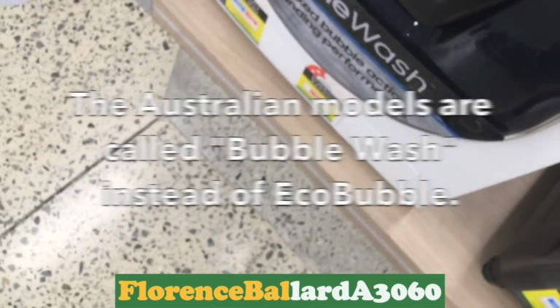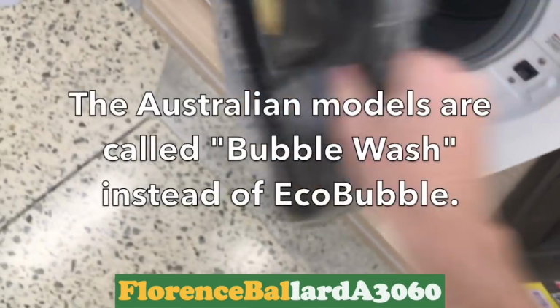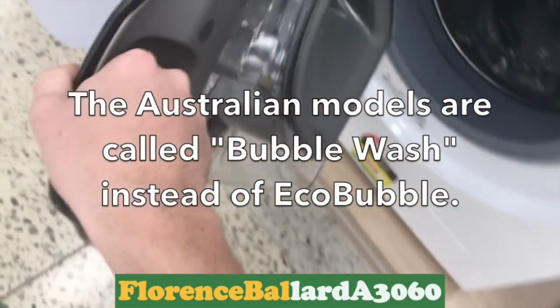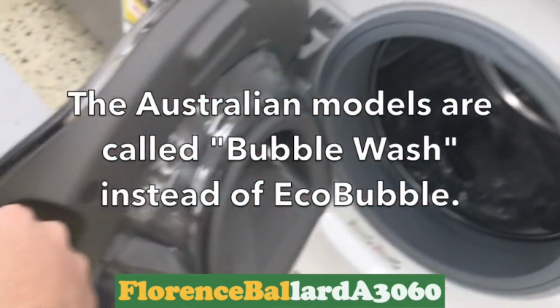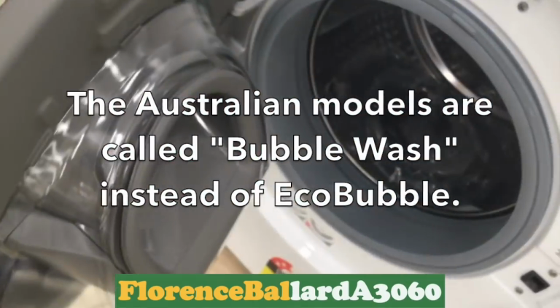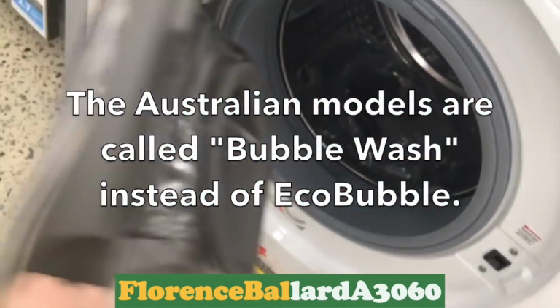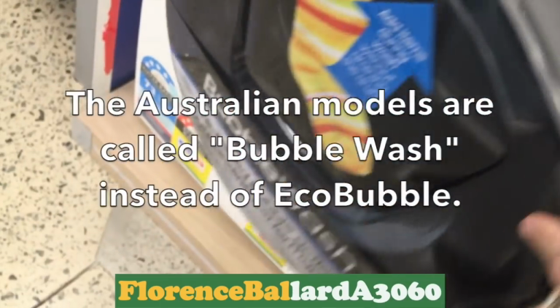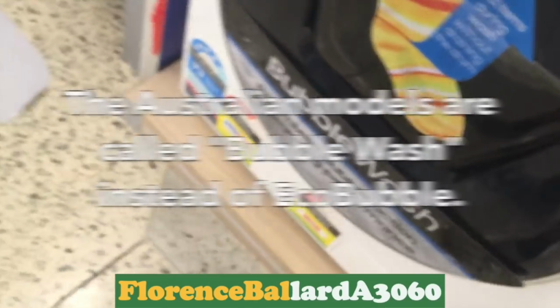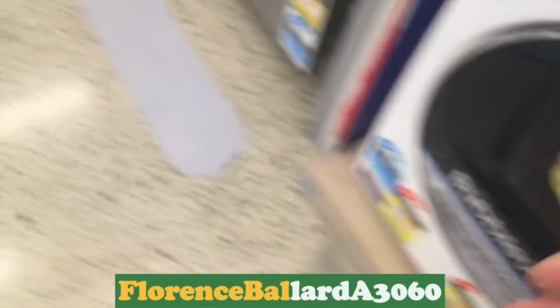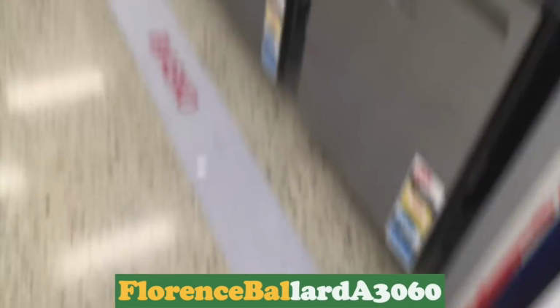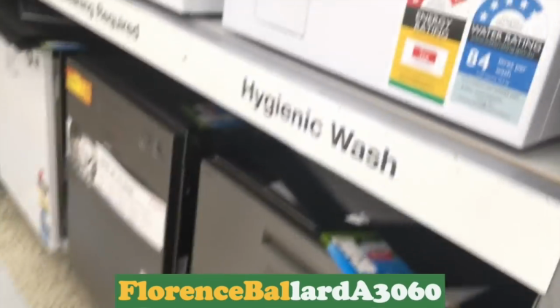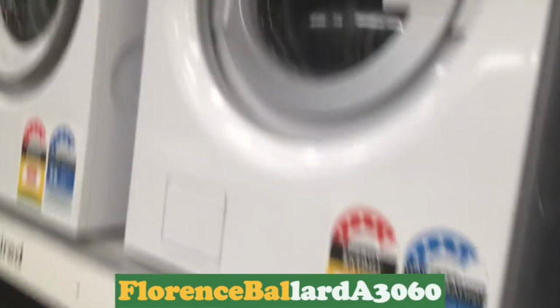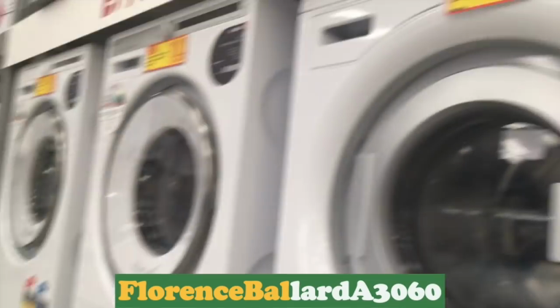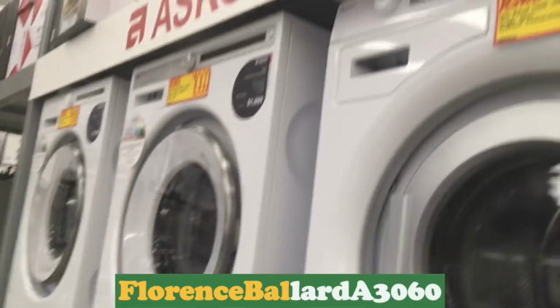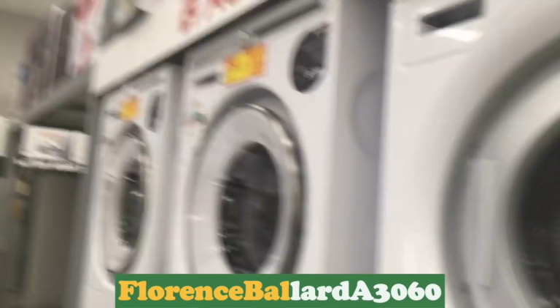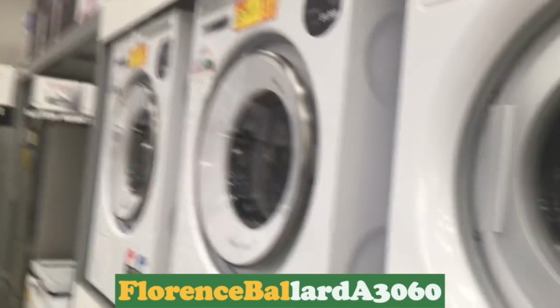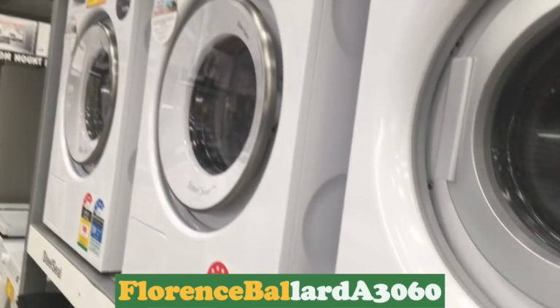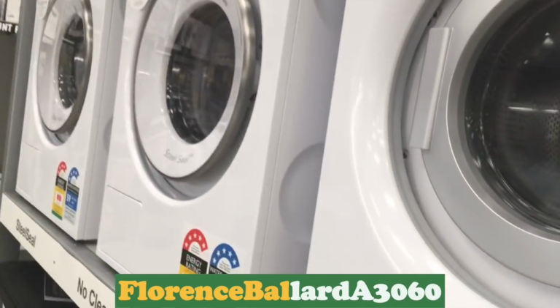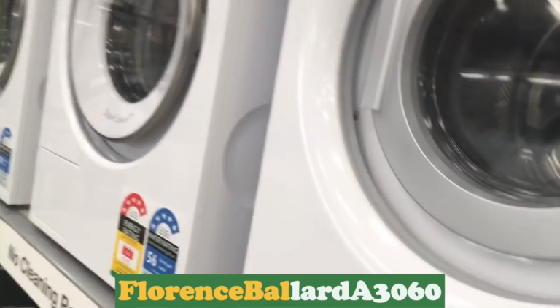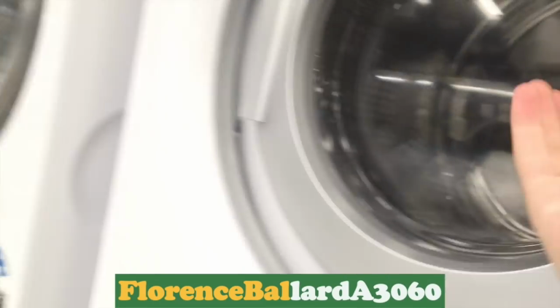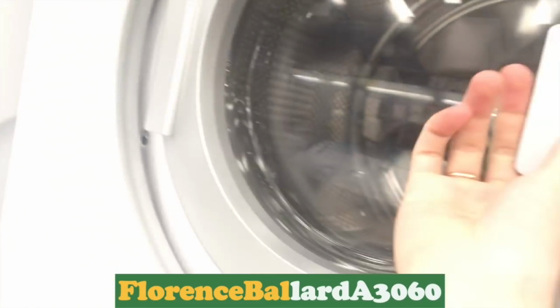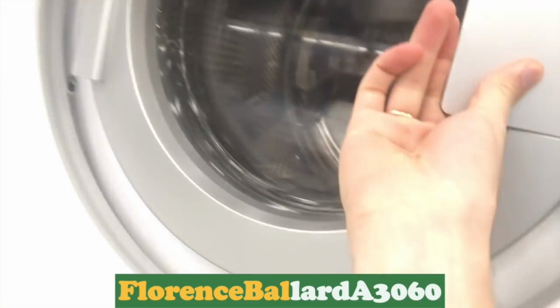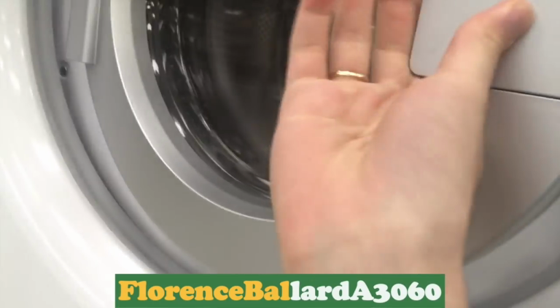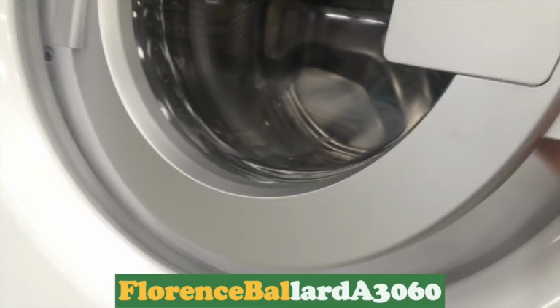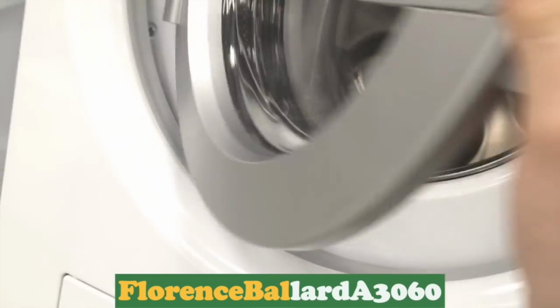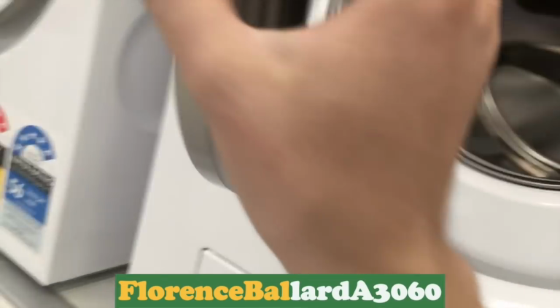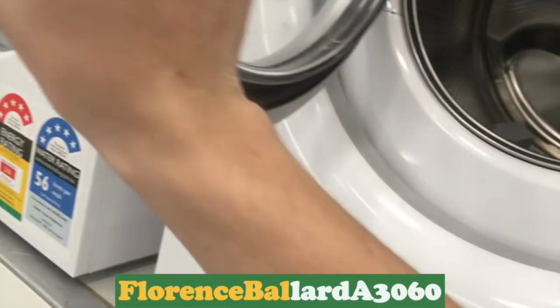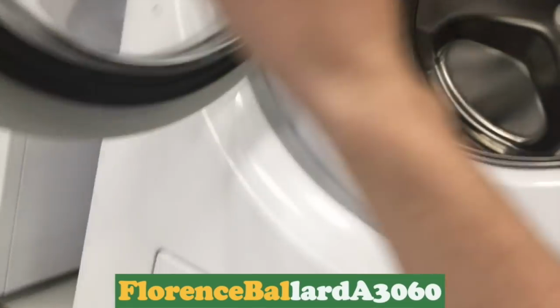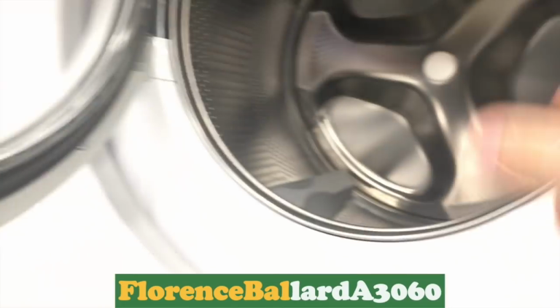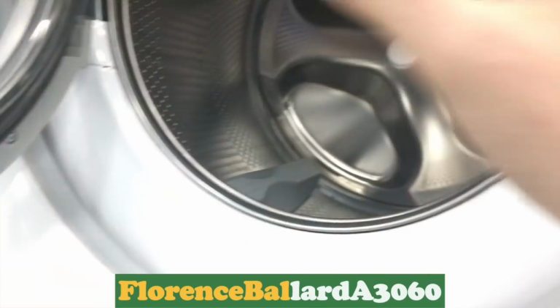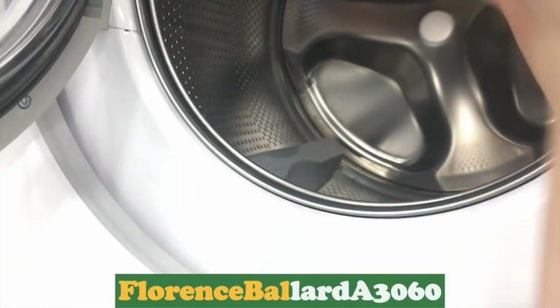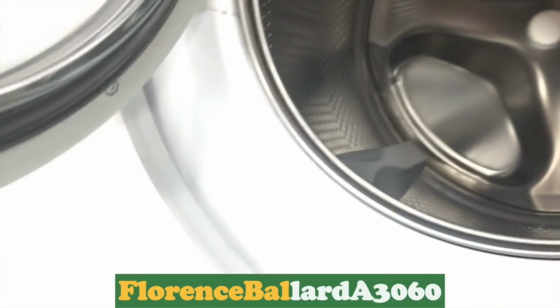Look at these ones — ASCO. I've never seen an ASCO in person. Although these aren't the style that I like — I like the old squarish door ones.